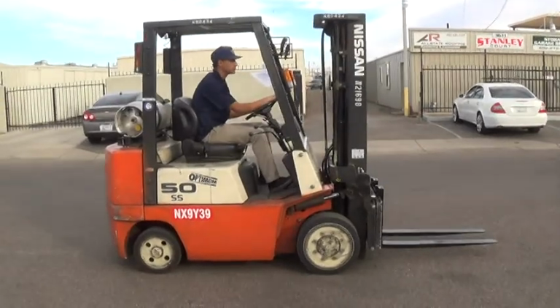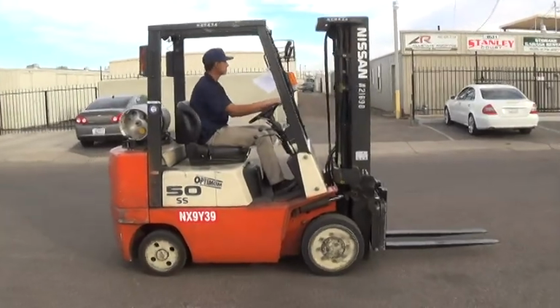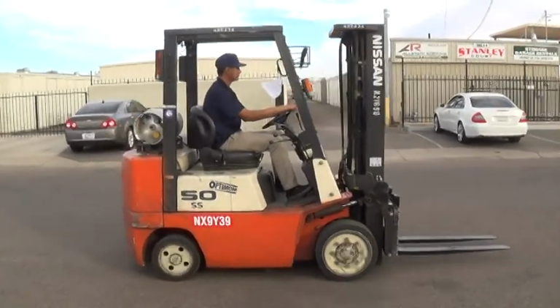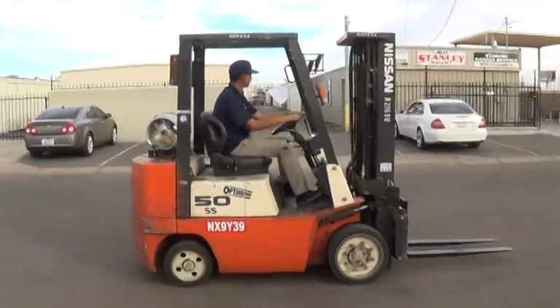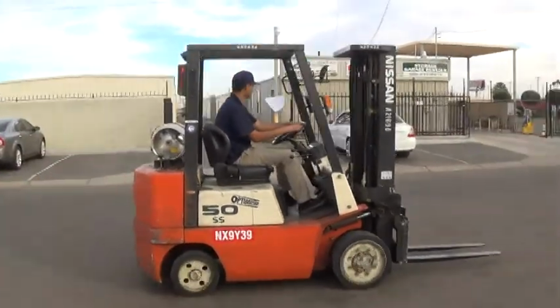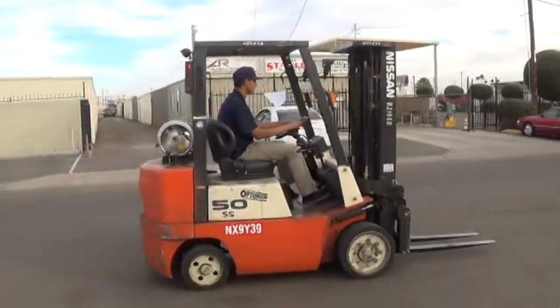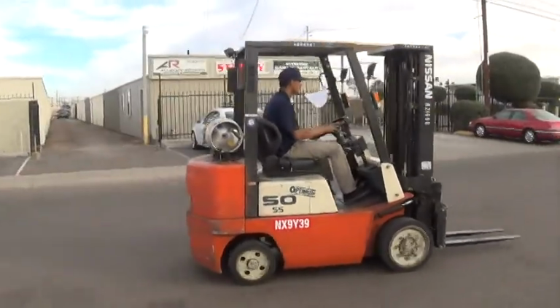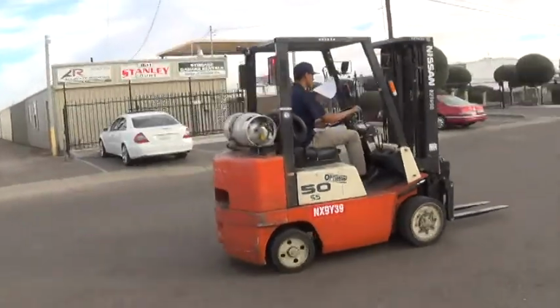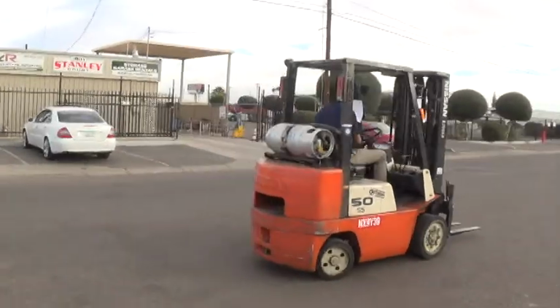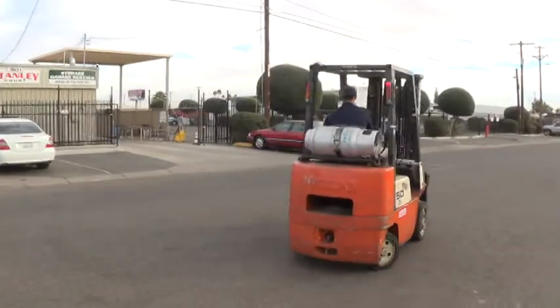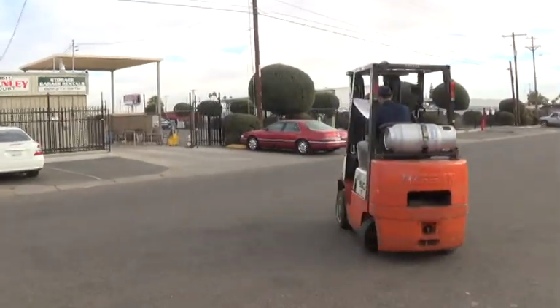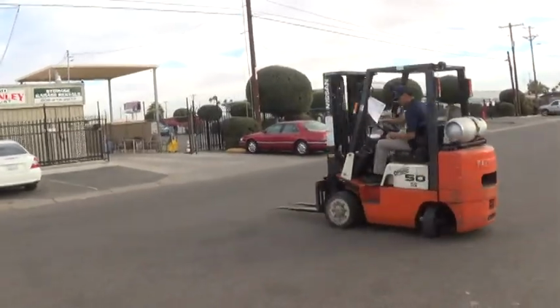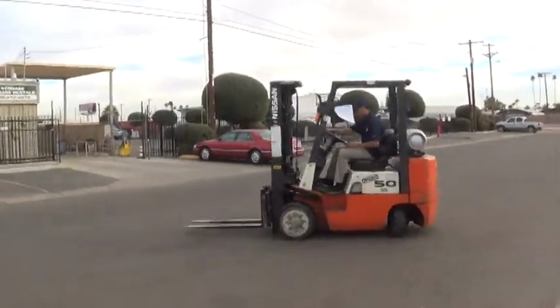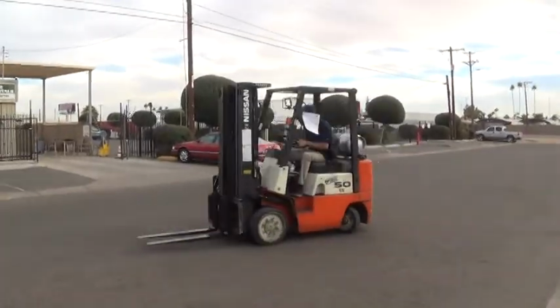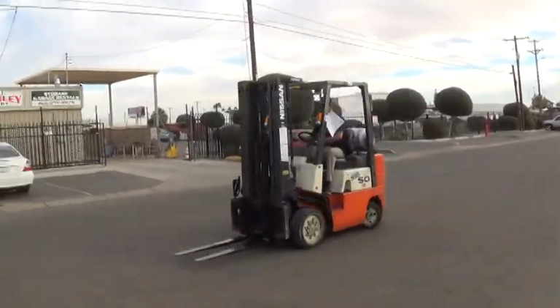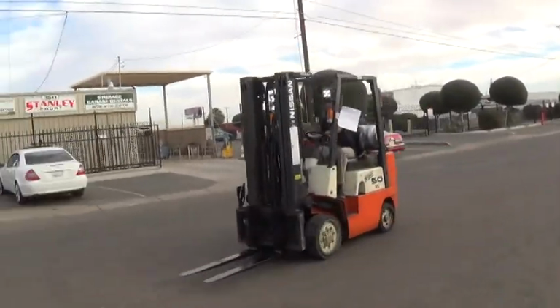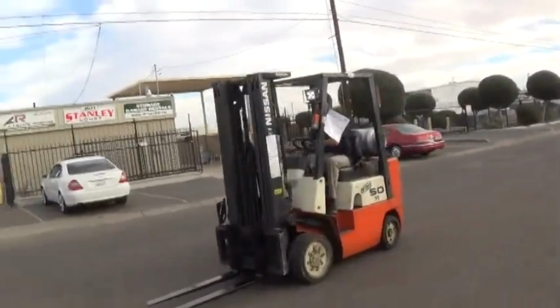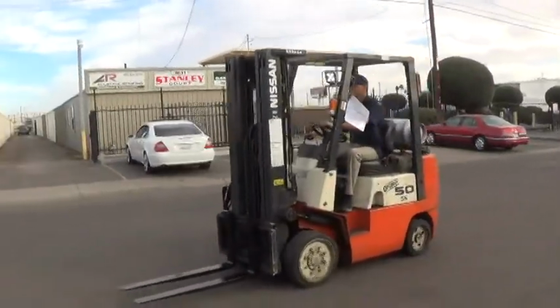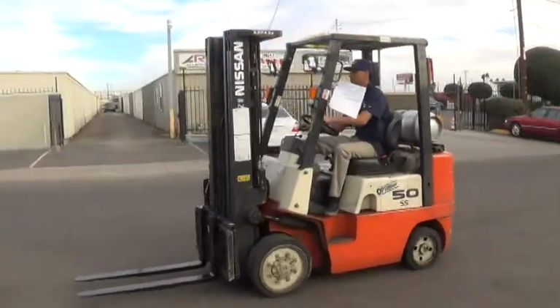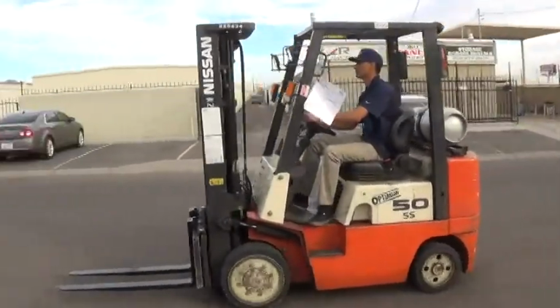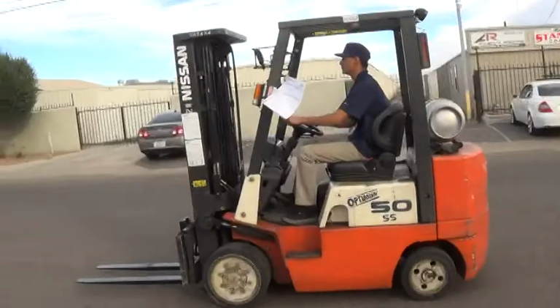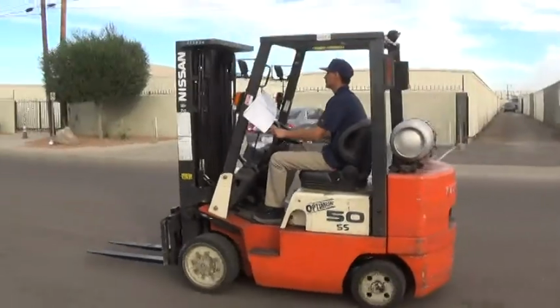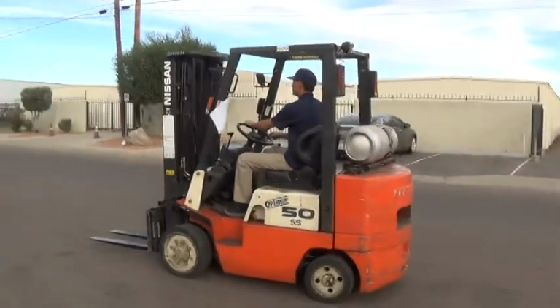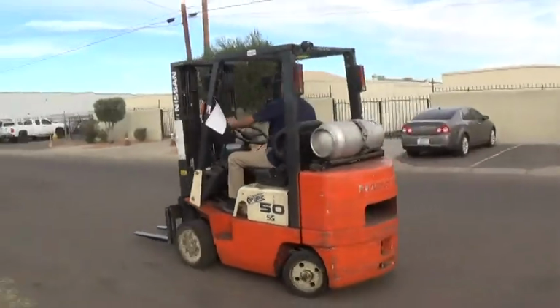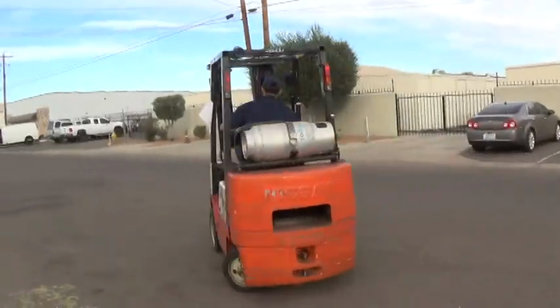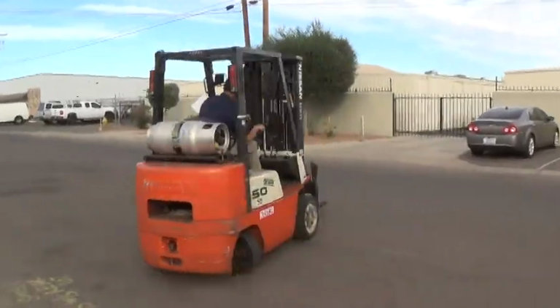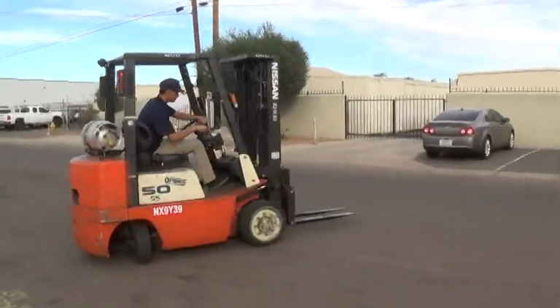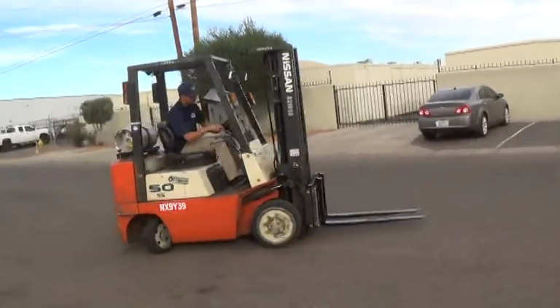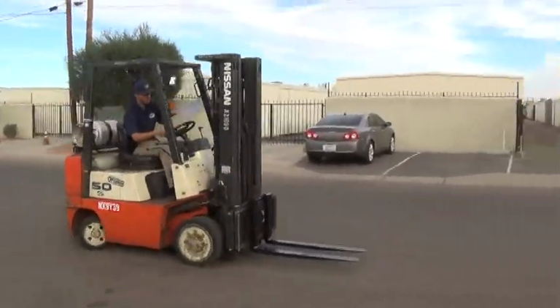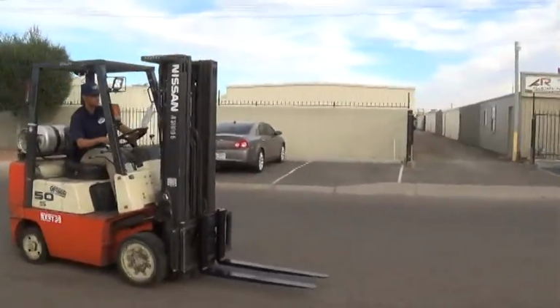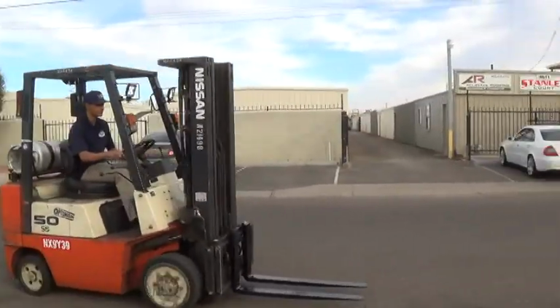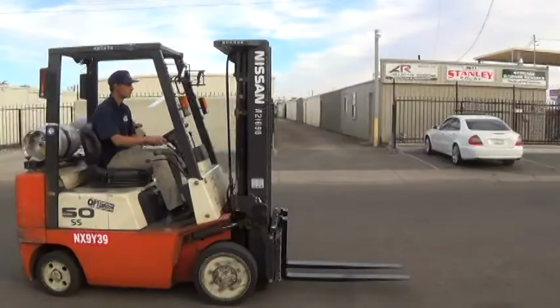We have a 2001 Nissan Forklift. The model is a CPJ-02A 25PV. It has a 5,000 pound base lifting capacity, runs on propane fuel, and has the popular Nissan H20 engine.